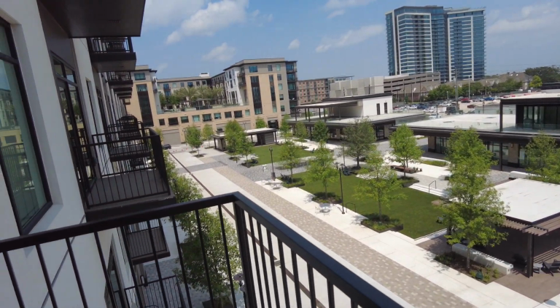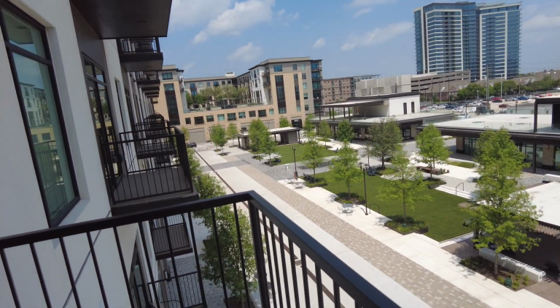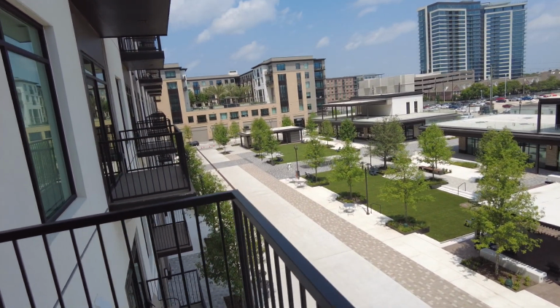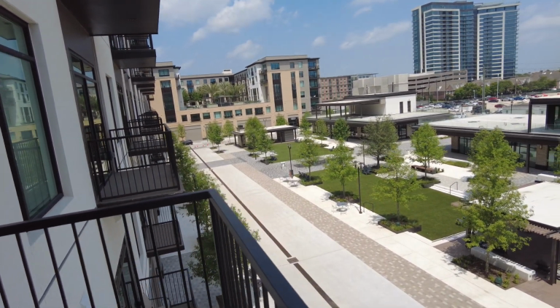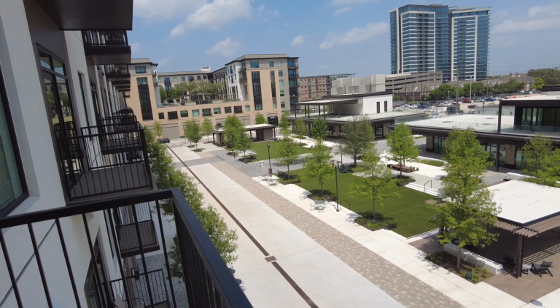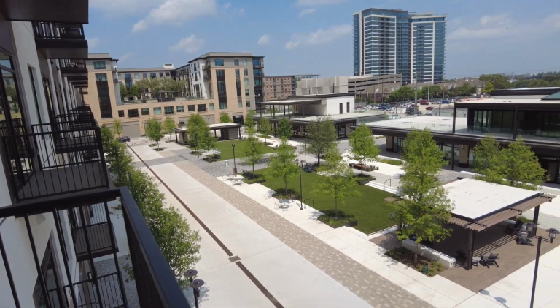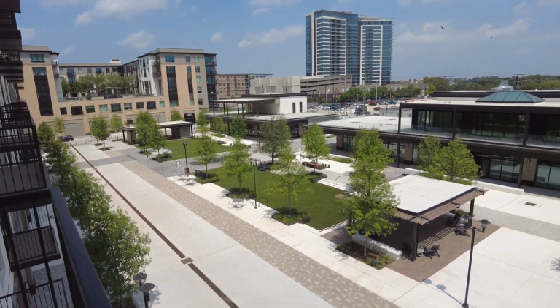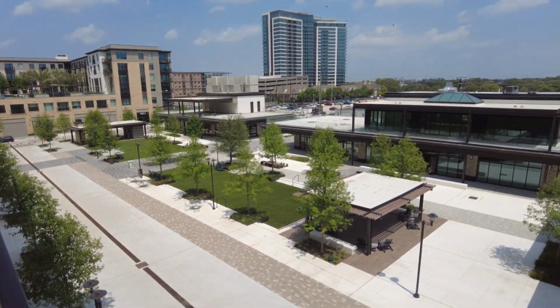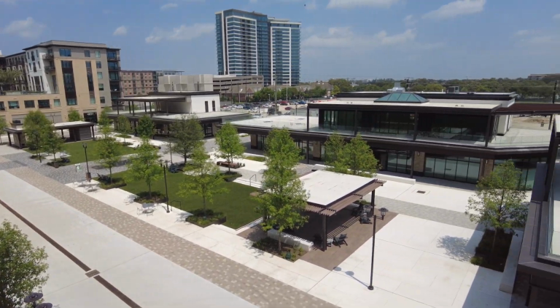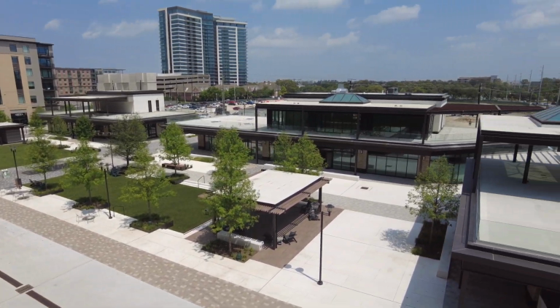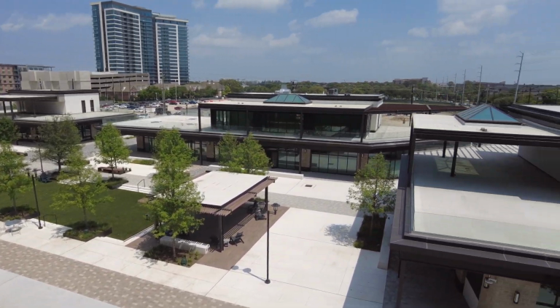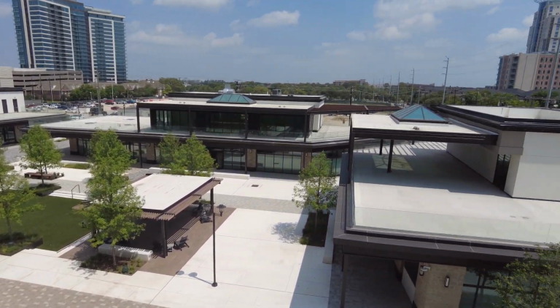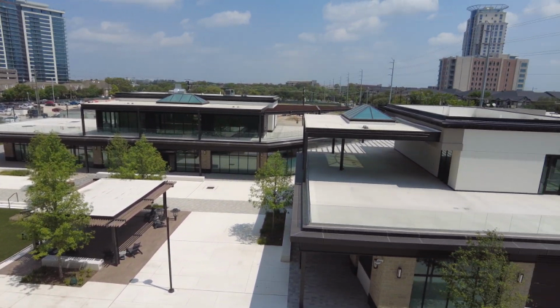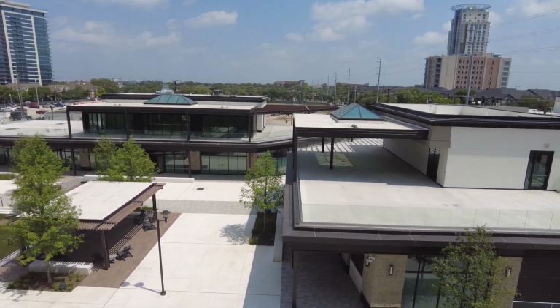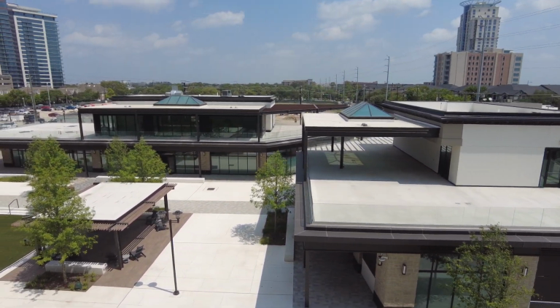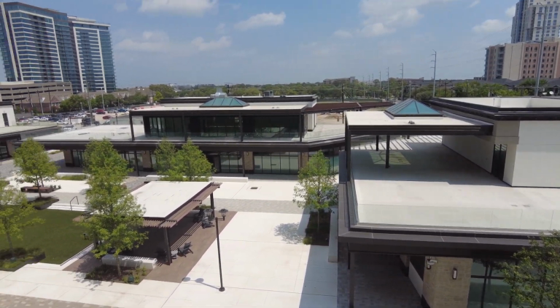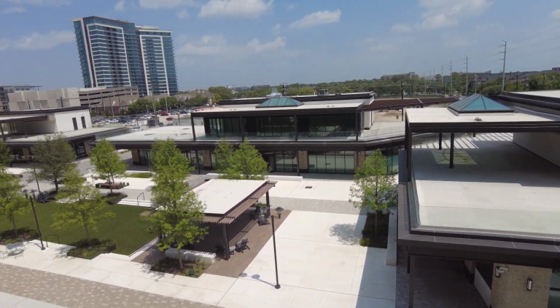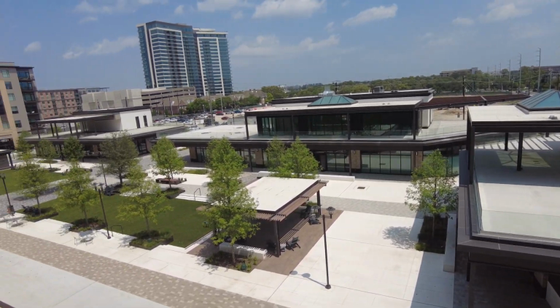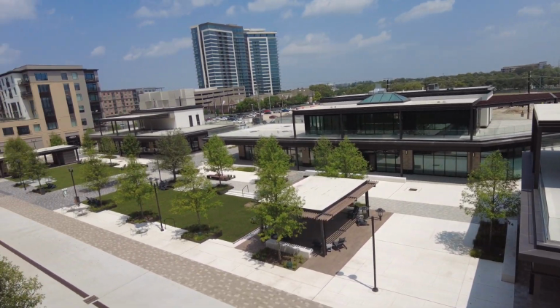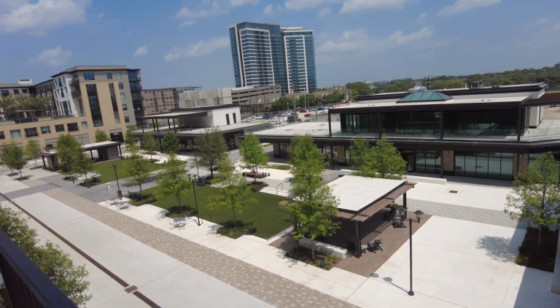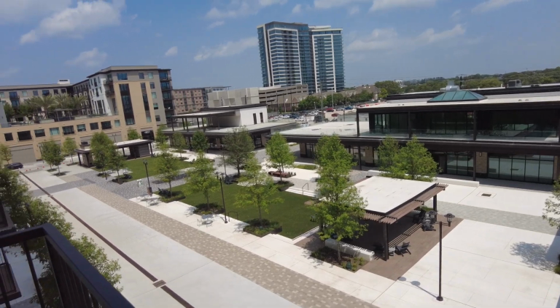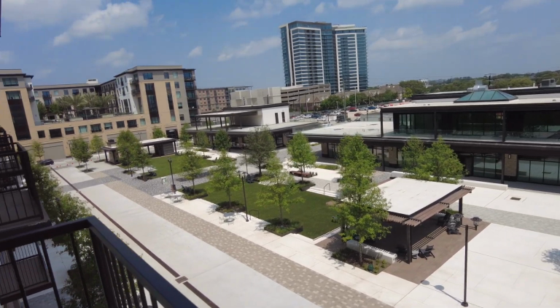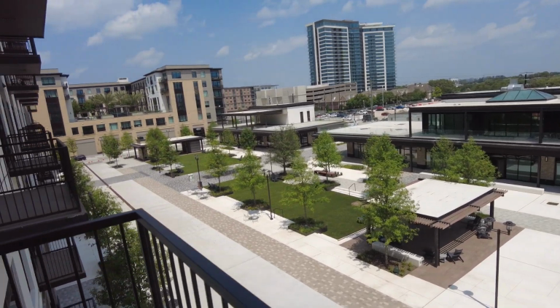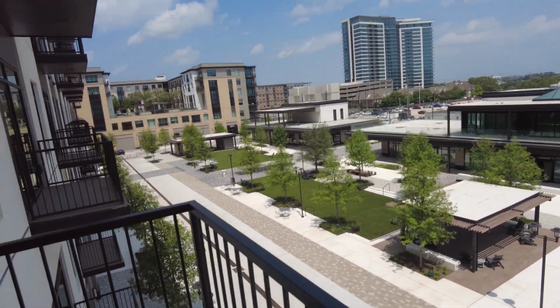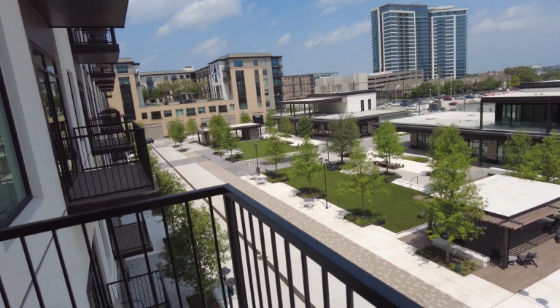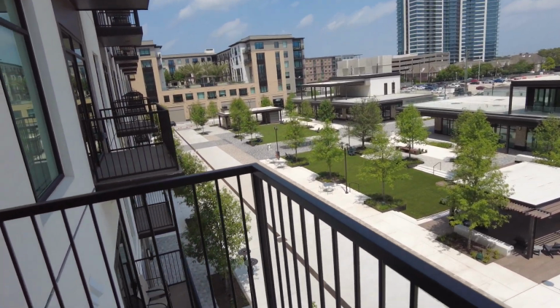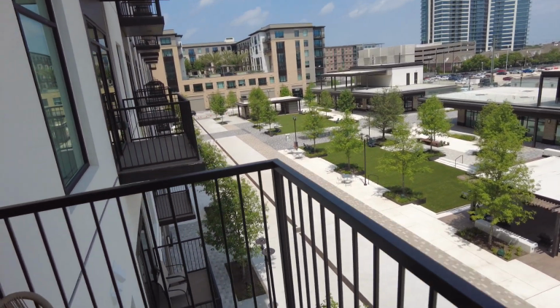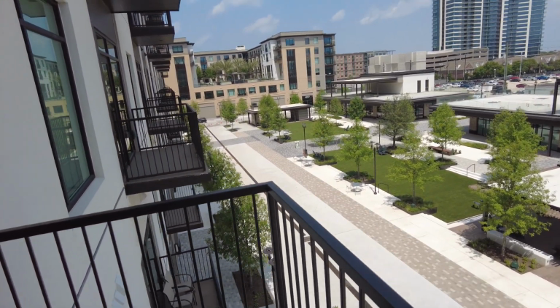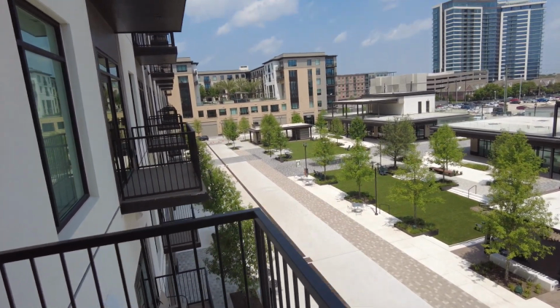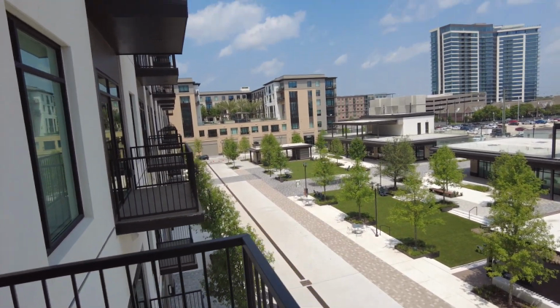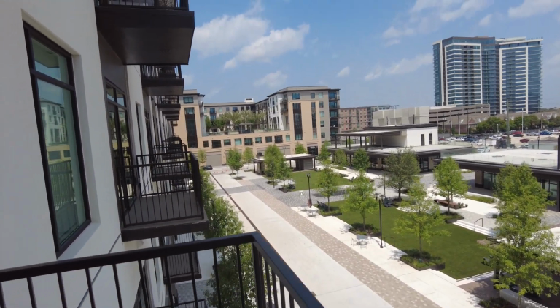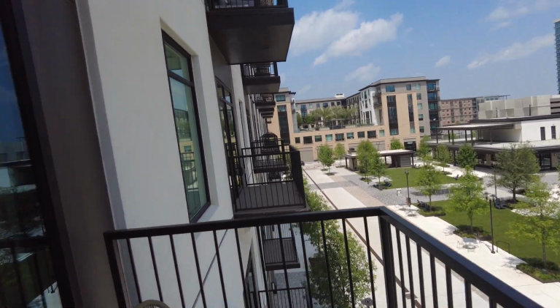It's just this great area. It's going to be filled up soon — it's going to have a steakhouse, Italian place, a nail salon, and just all here in walking distance. It's this beautiful area in River Oaks.